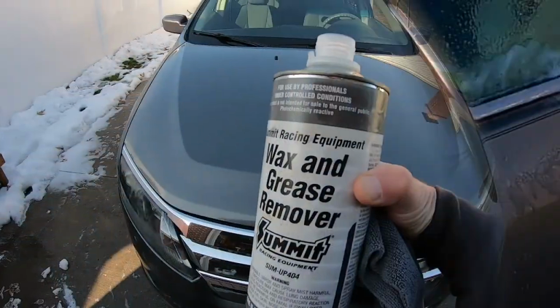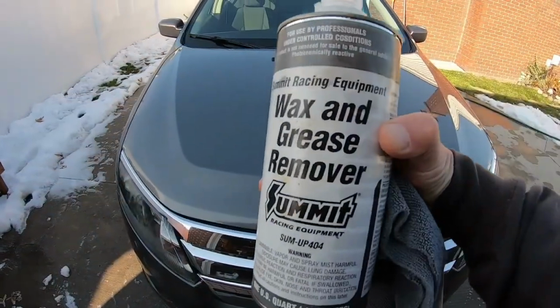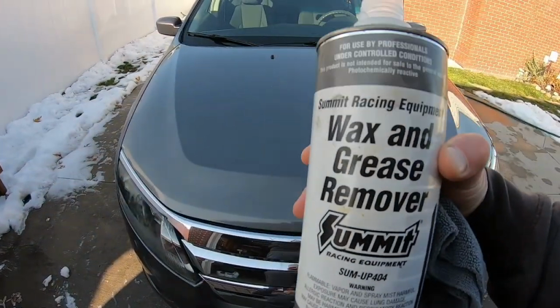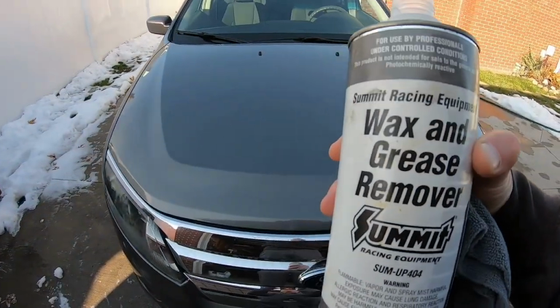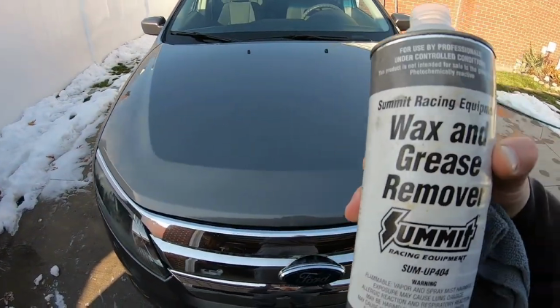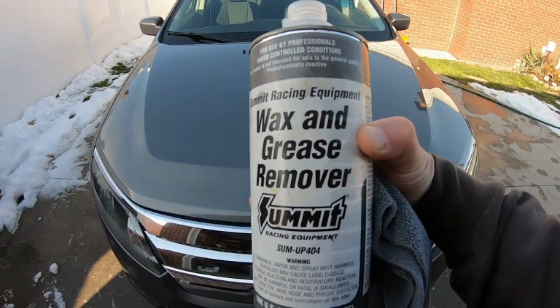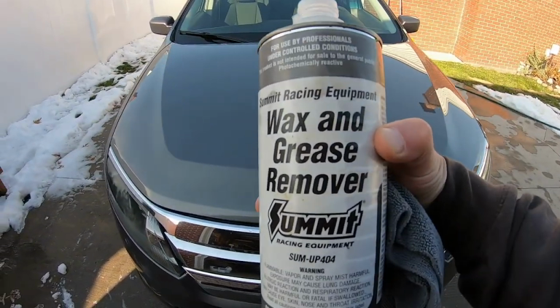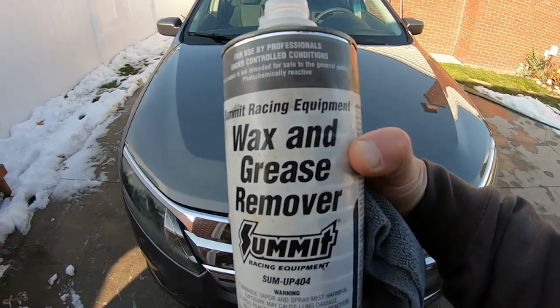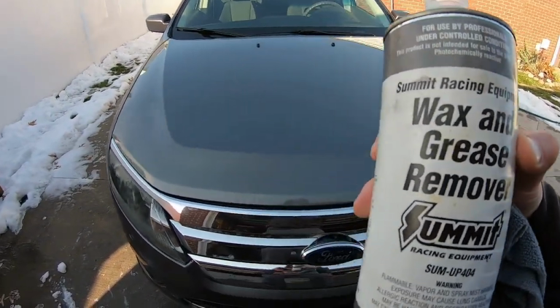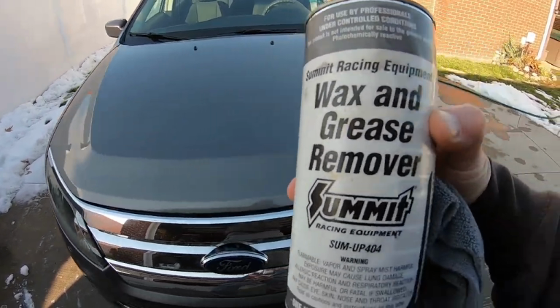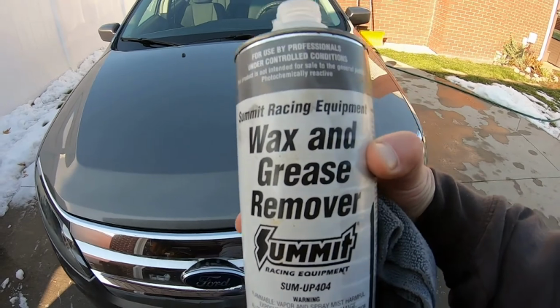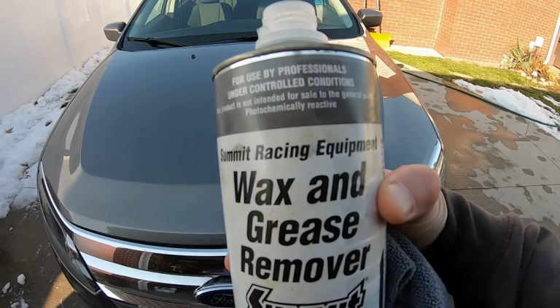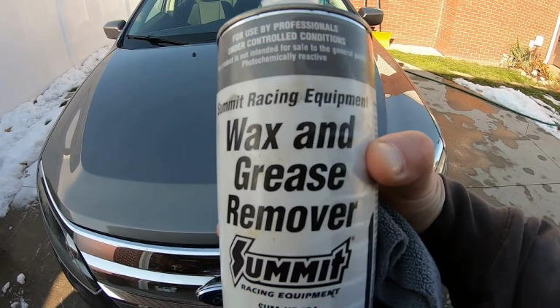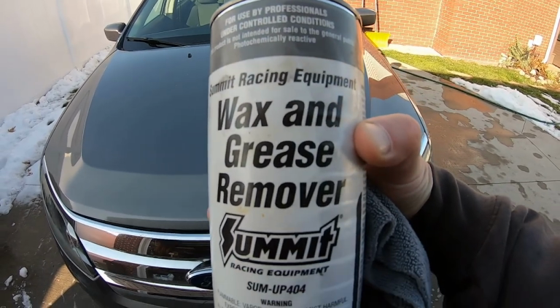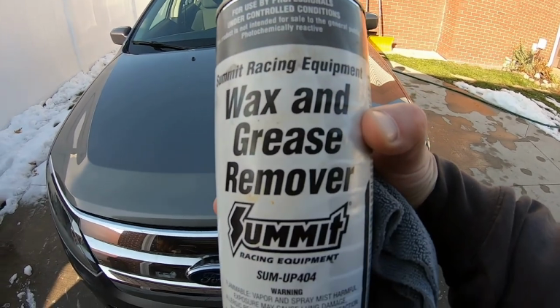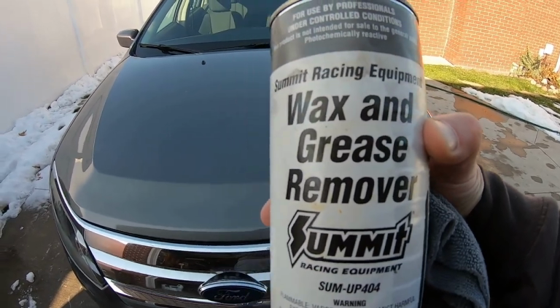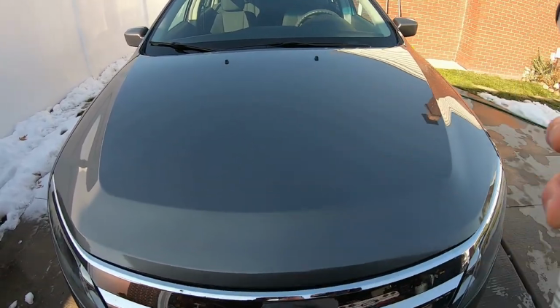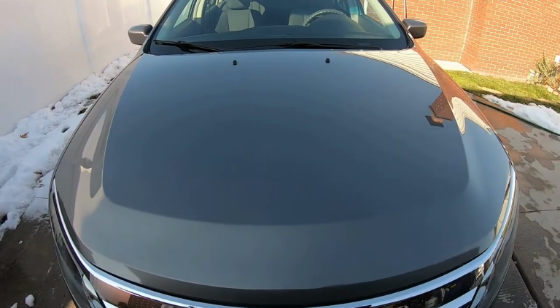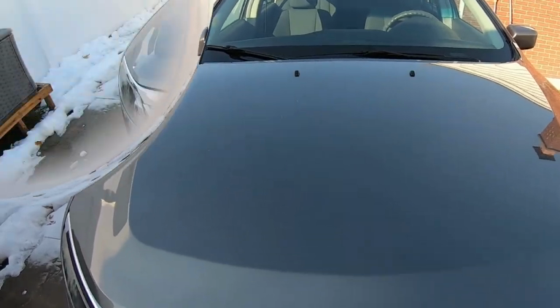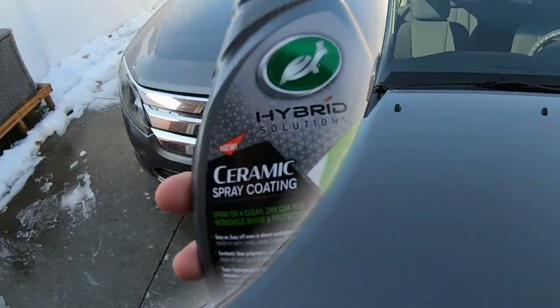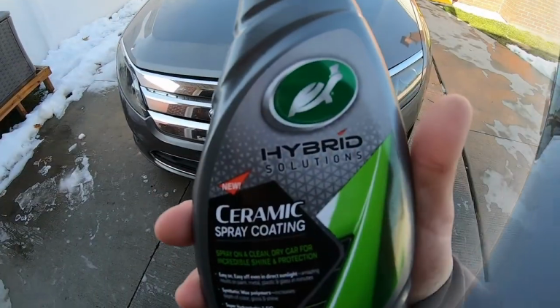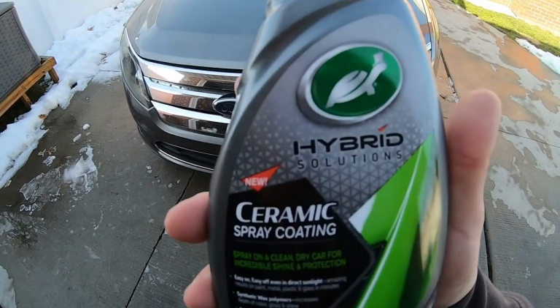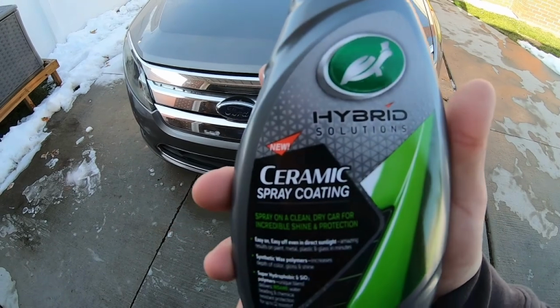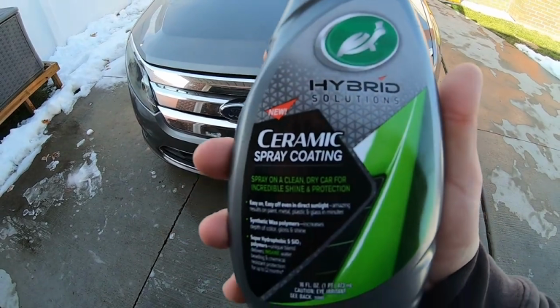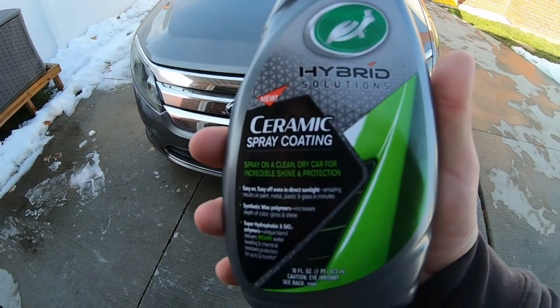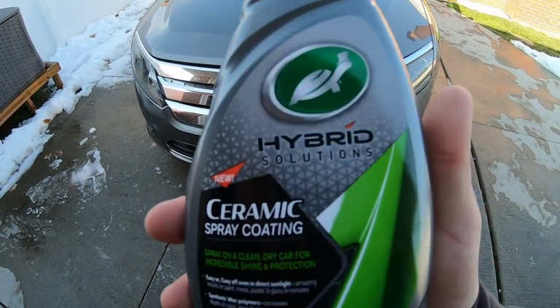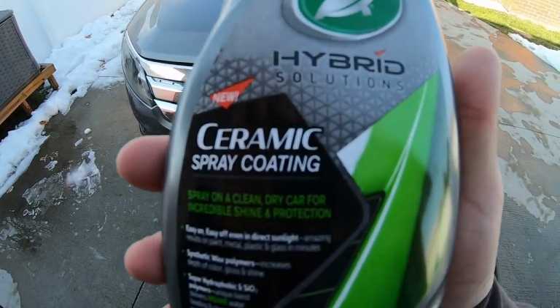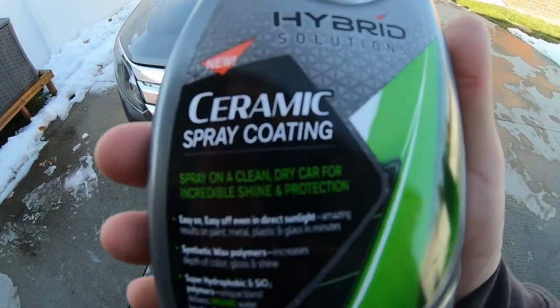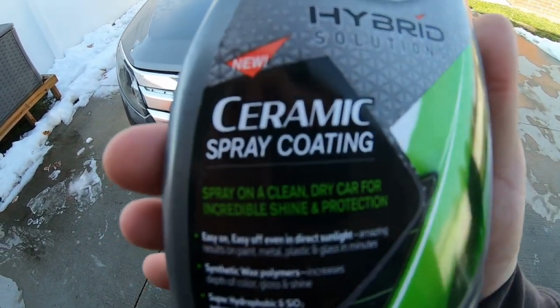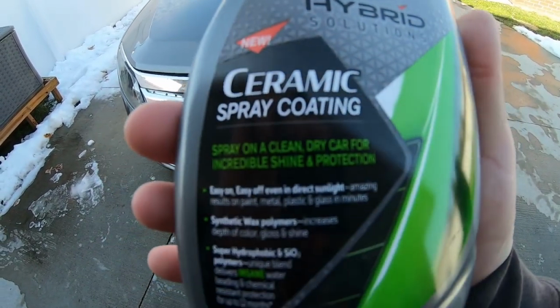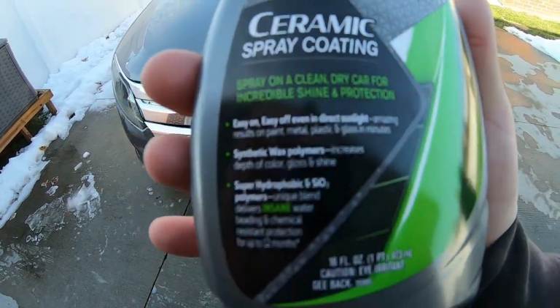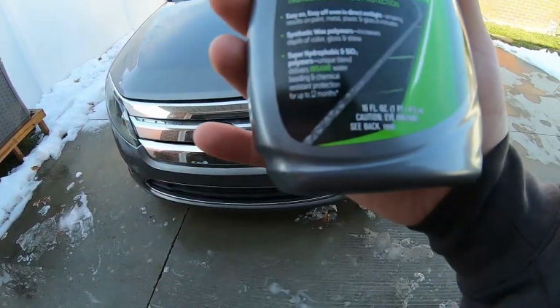Real quick before we apply the product — I want to make sure we don't have any wax from that Sealing Shine down here. I'm going to use a Summit Racing Wax and Grease Remover real quick before we apply. Alright, we're done washing up — got it ready for the Turtle Wax Ceramic Spray Coating.